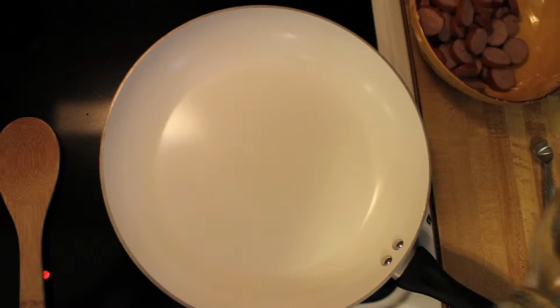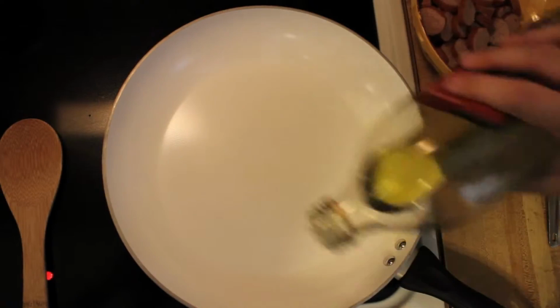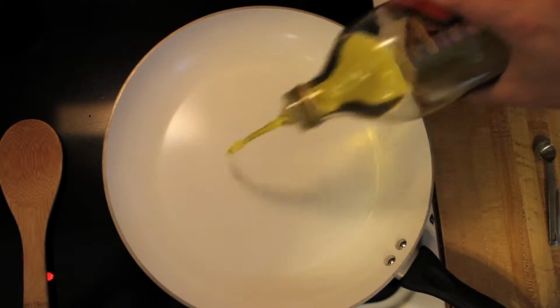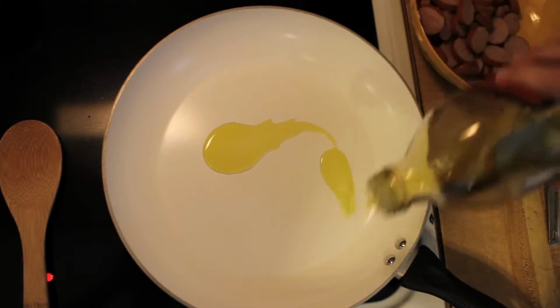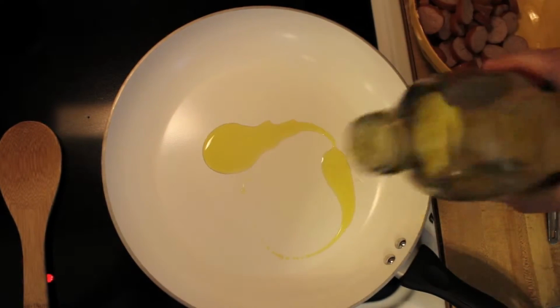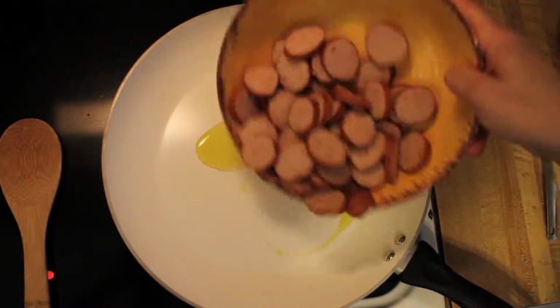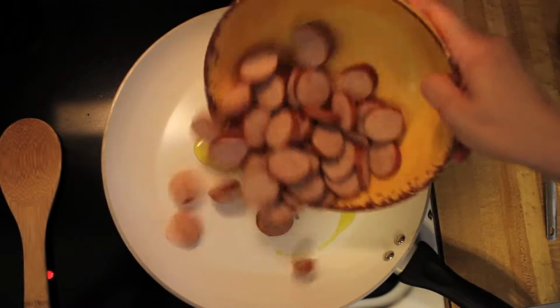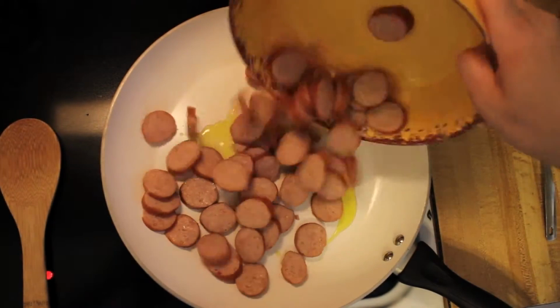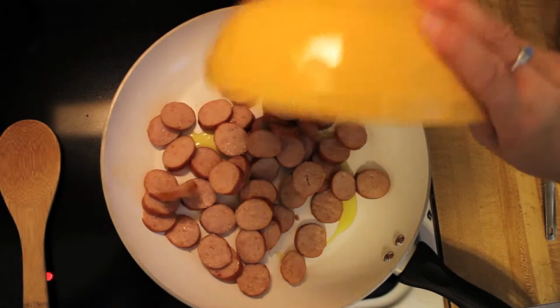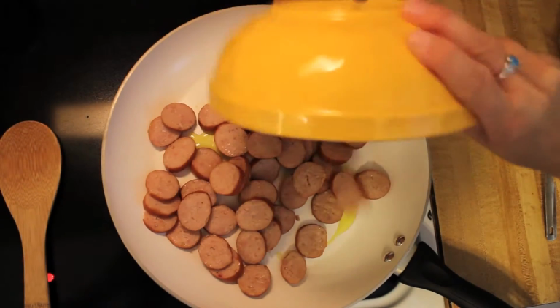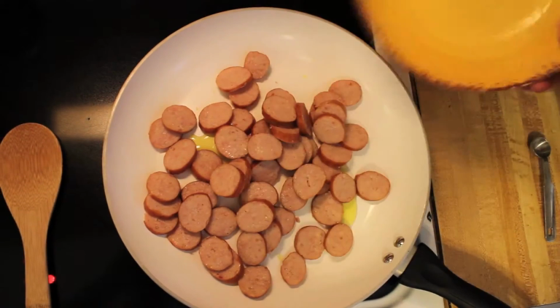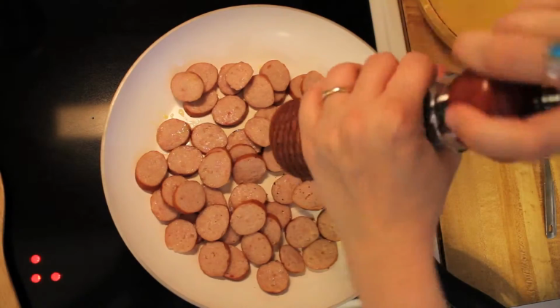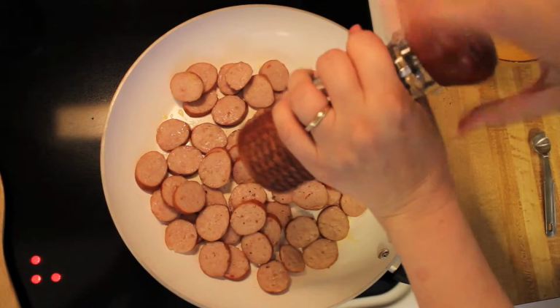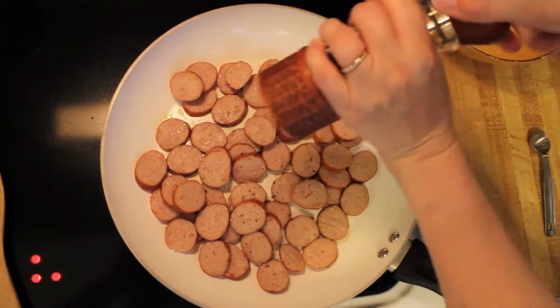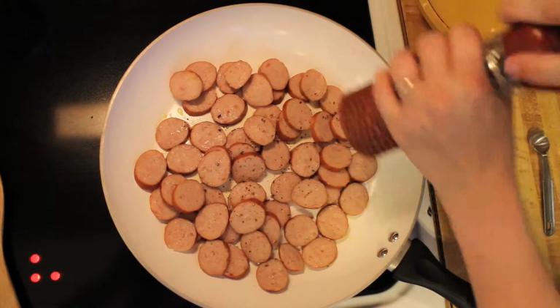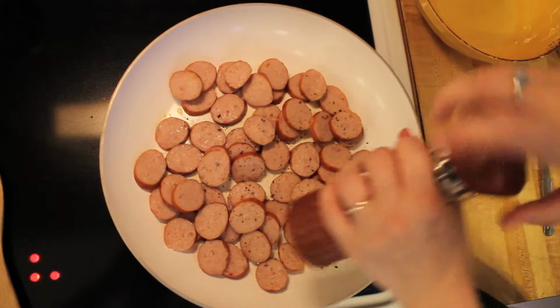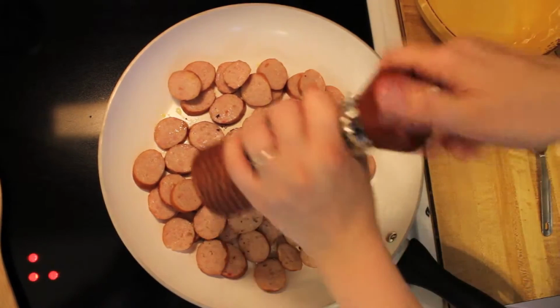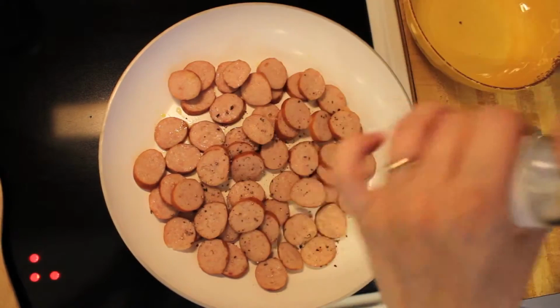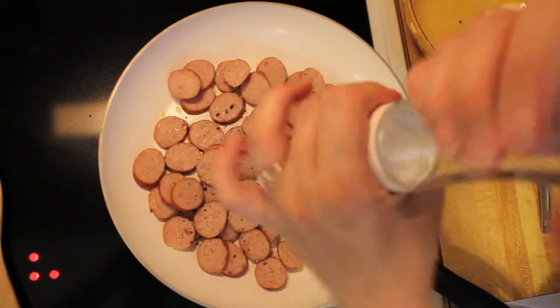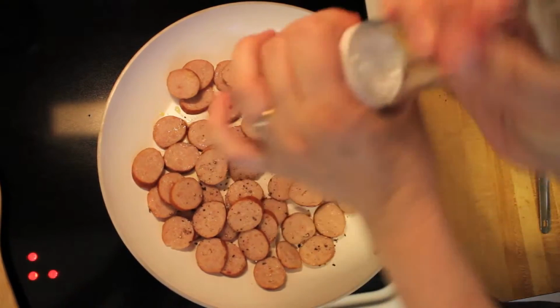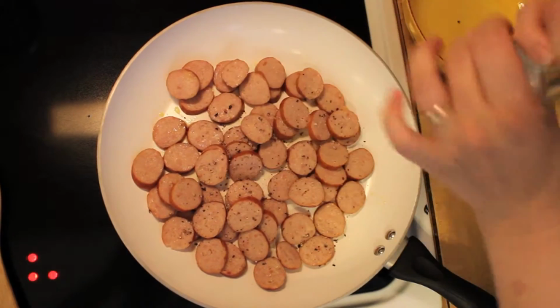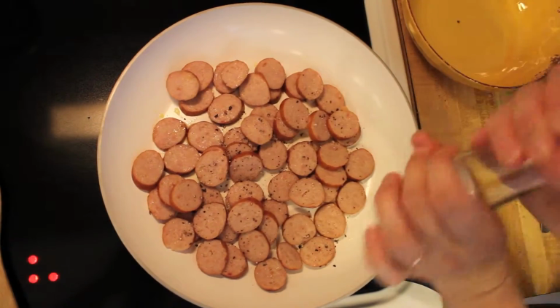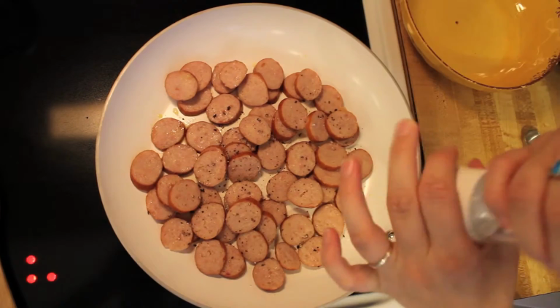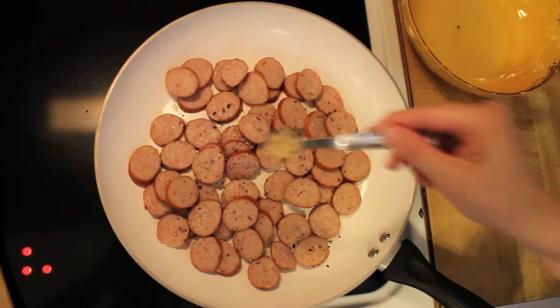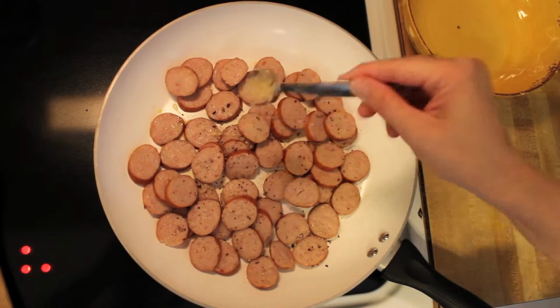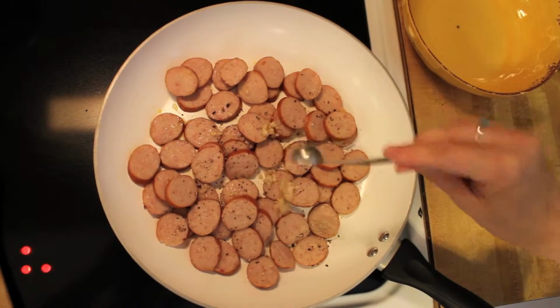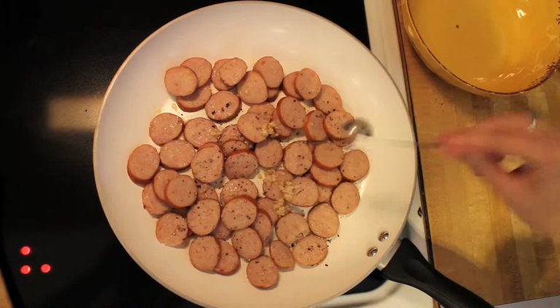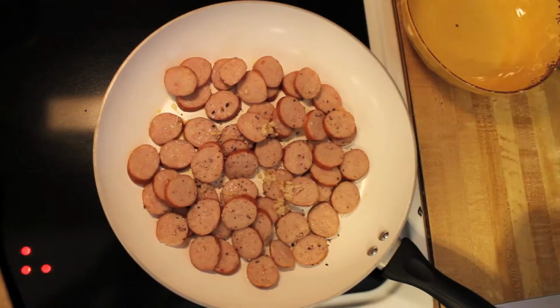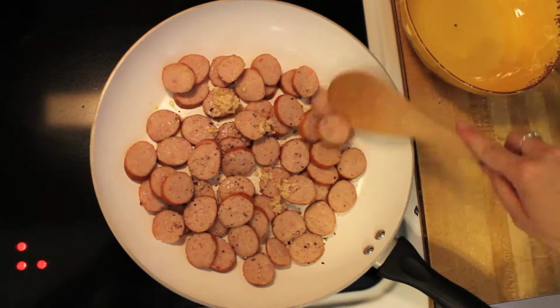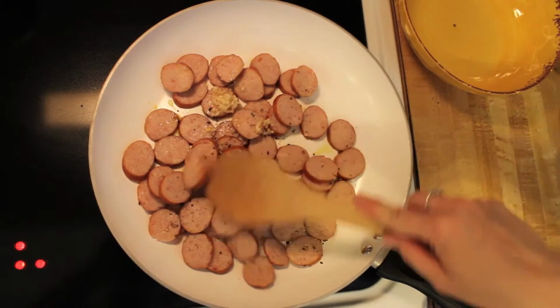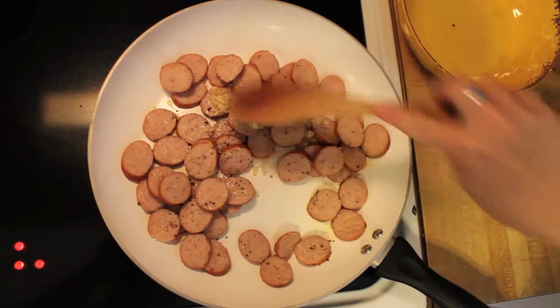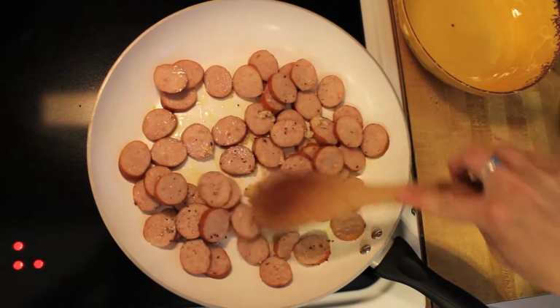Start with a tablespoon or two of olive oil. Add the sausage. Sprinkle with pepper, salt, and garlic. Stir this around for a couple of minutes.